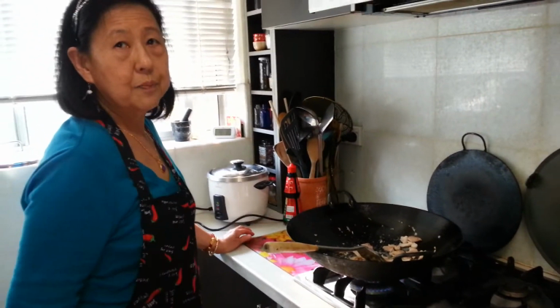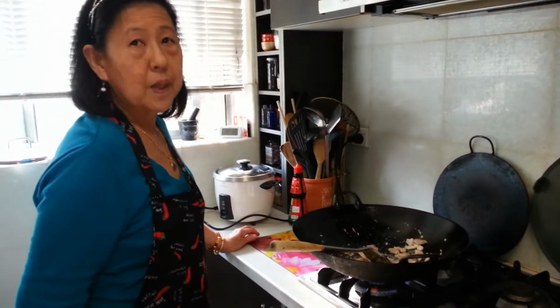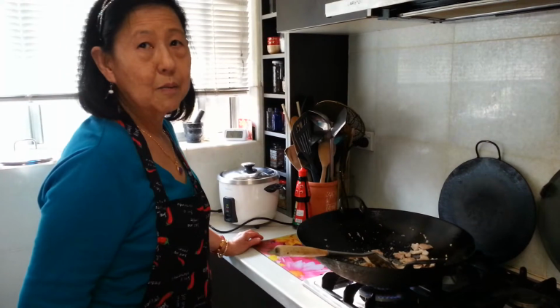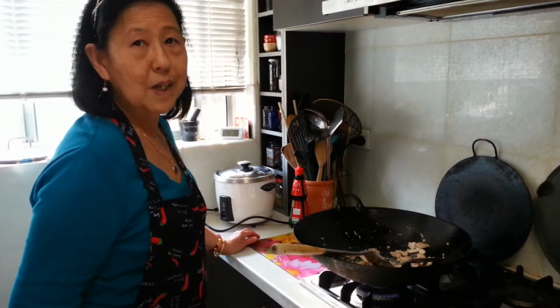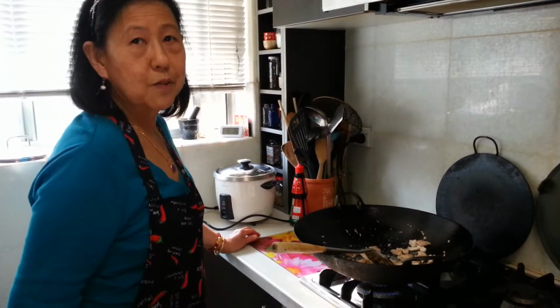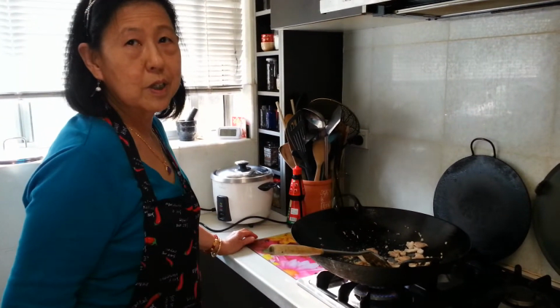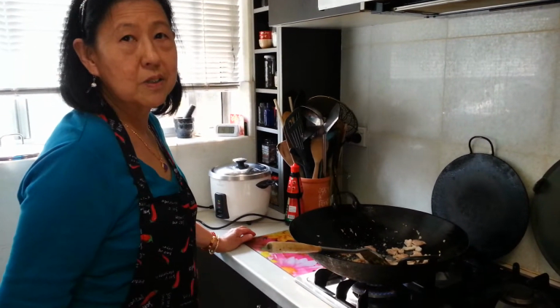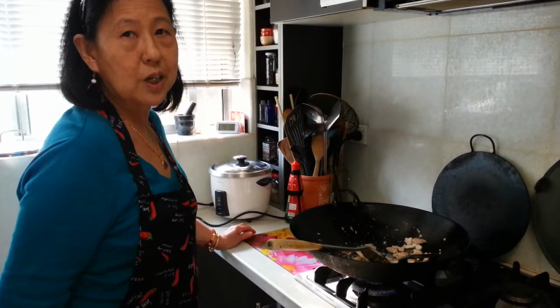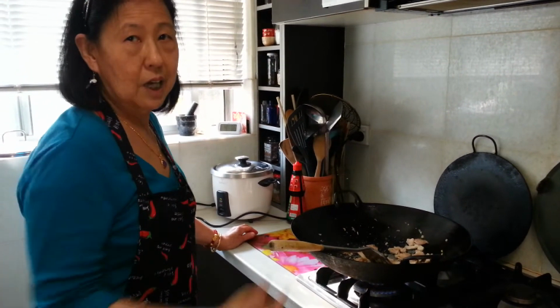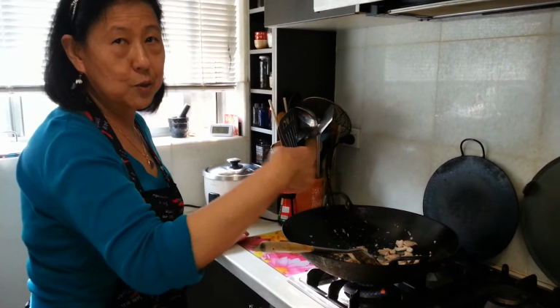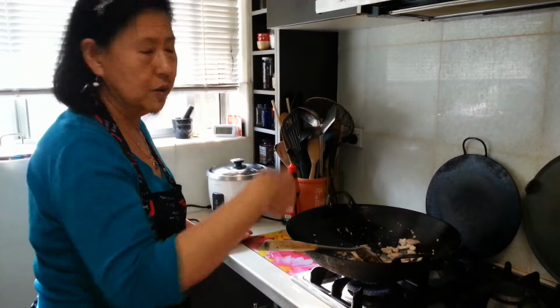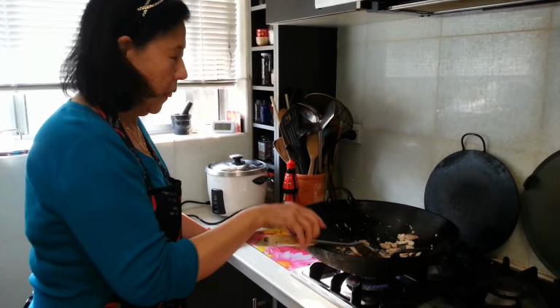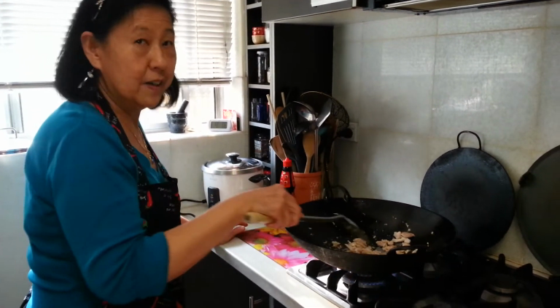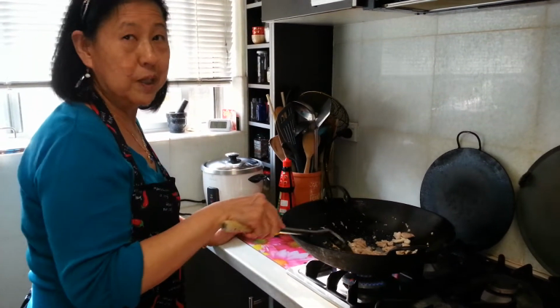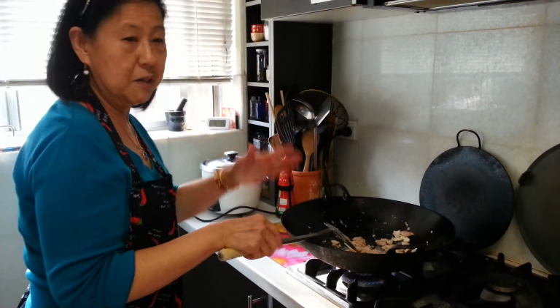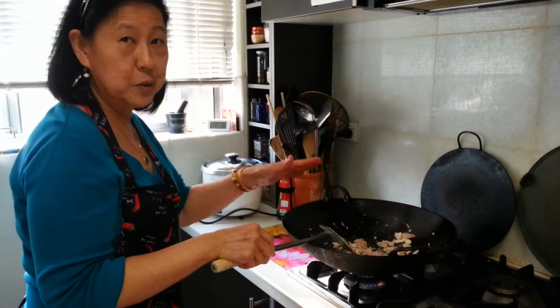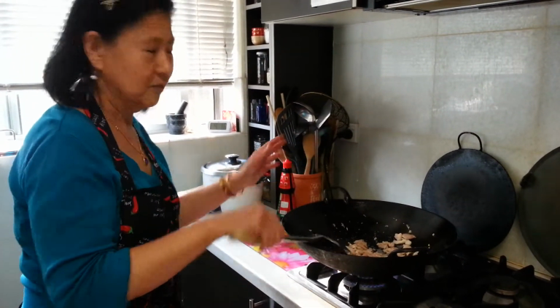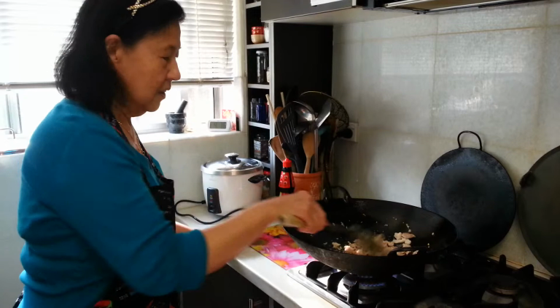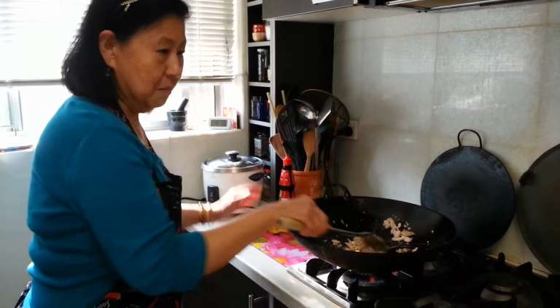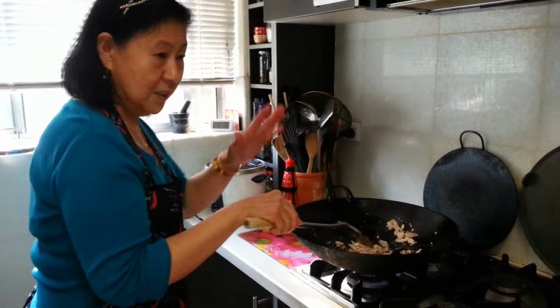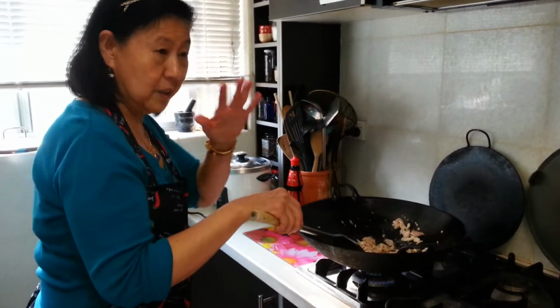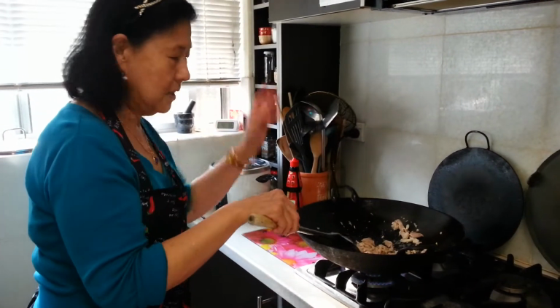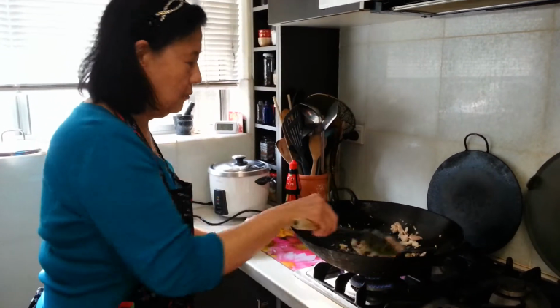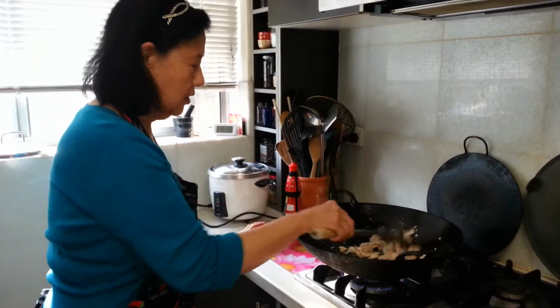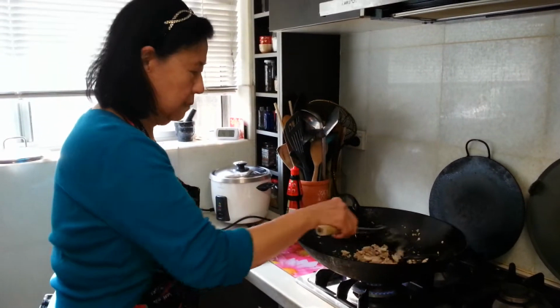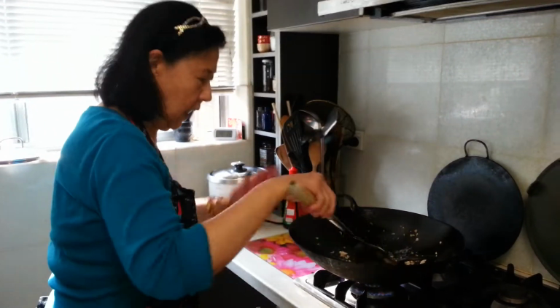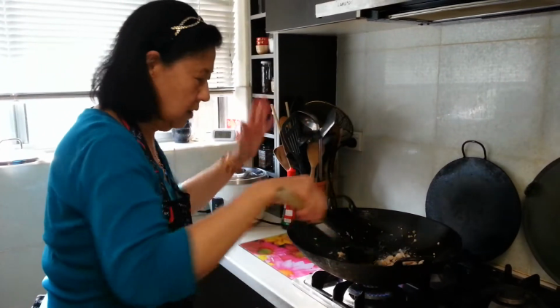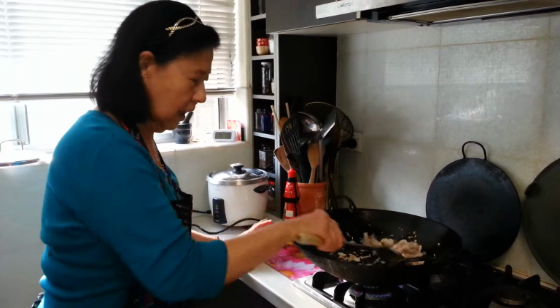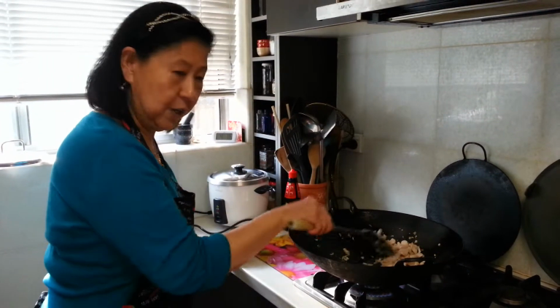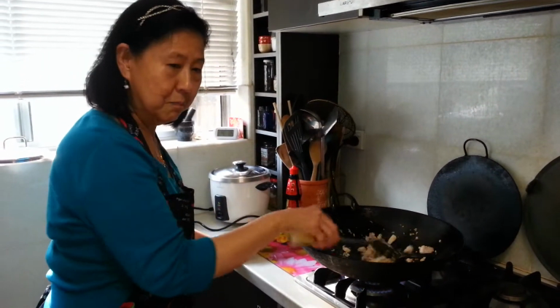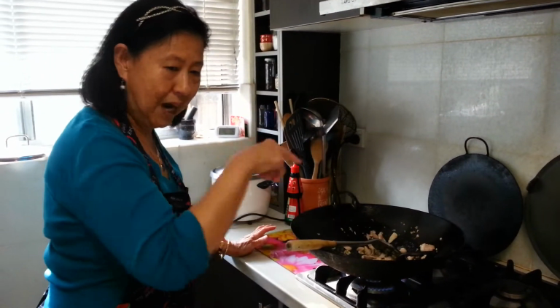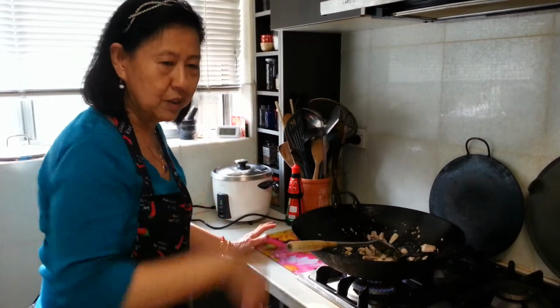Hi, I'm Nancy from Cooking with Nancy Channel. I'm just going to cook a very quick birthday noodle. My son is going to give me some yang cha dishes, but hang on, I'm going to have my noodles.